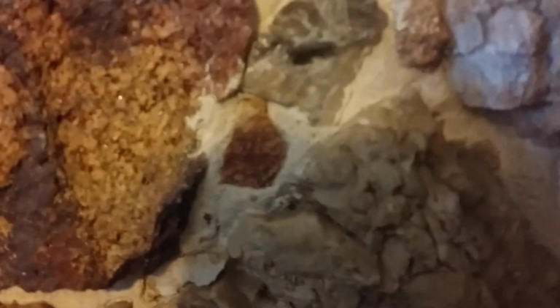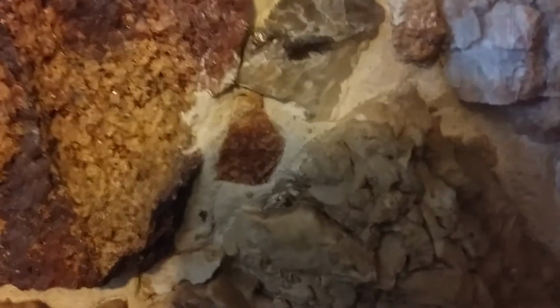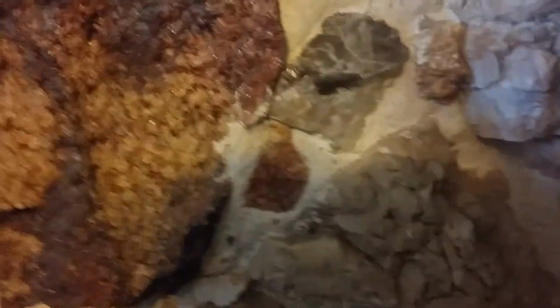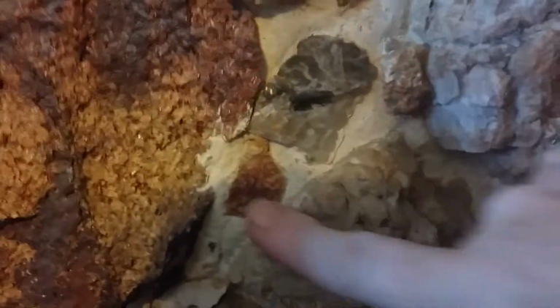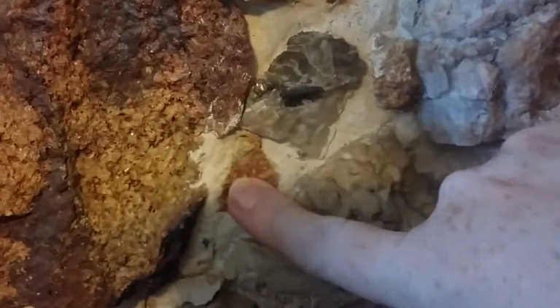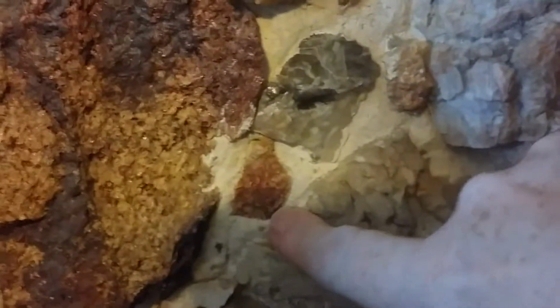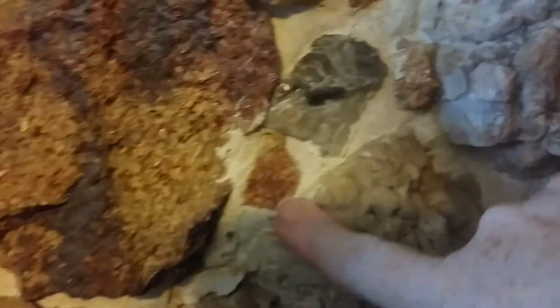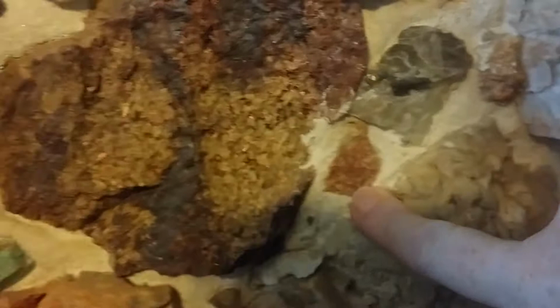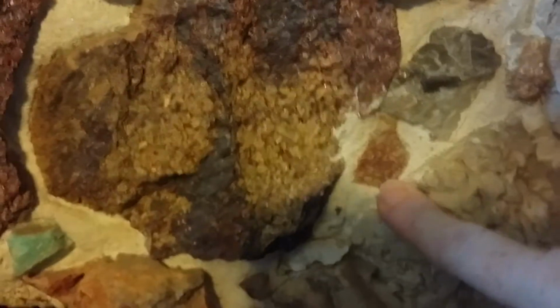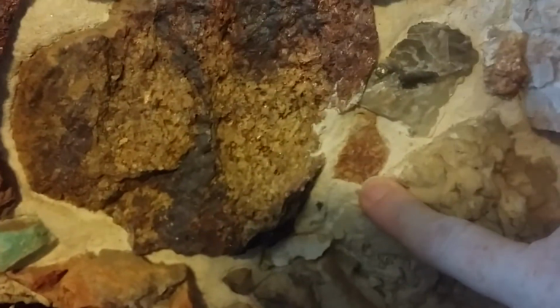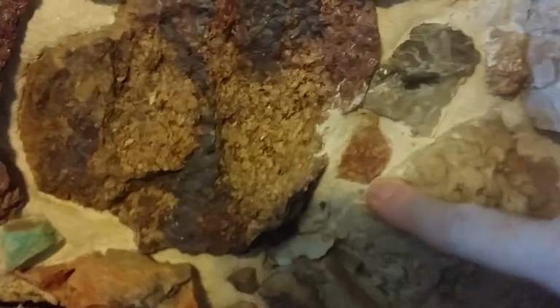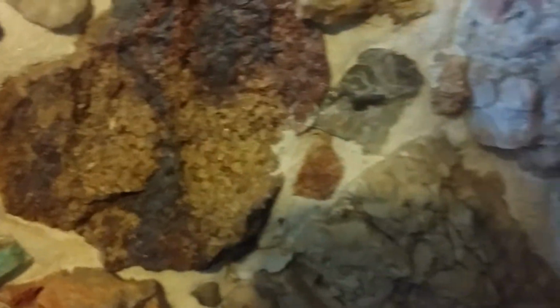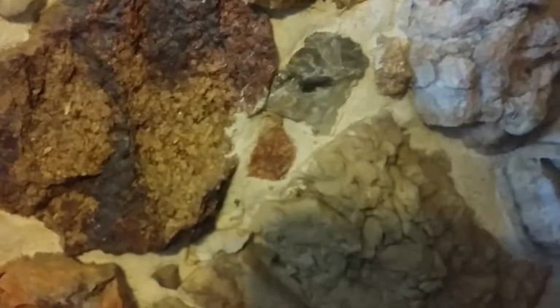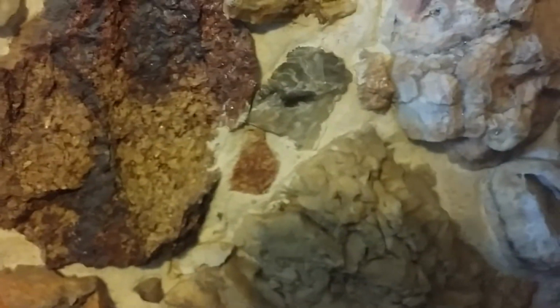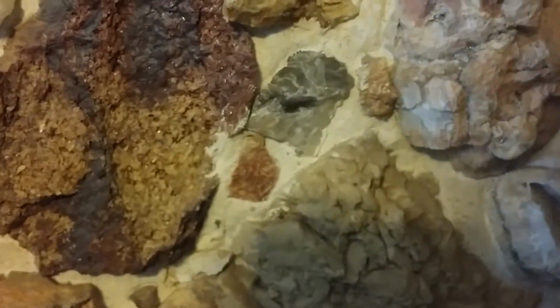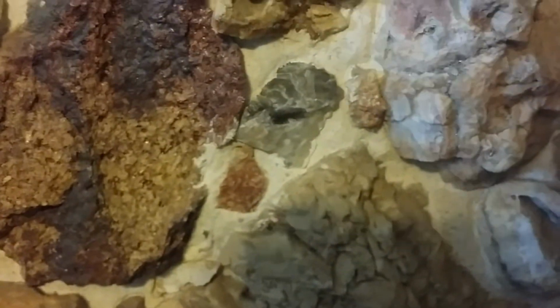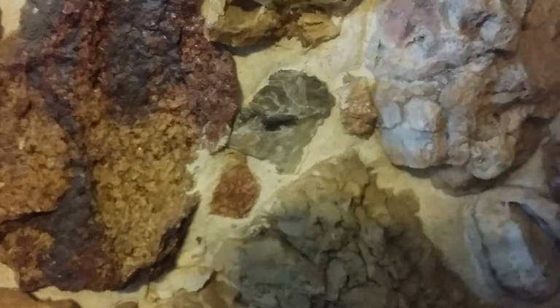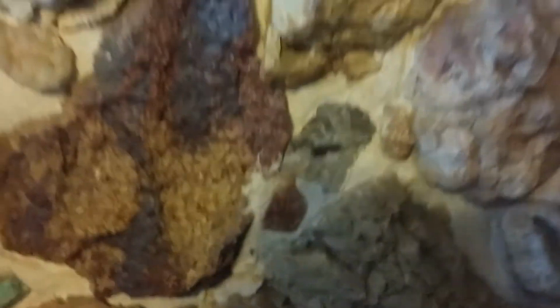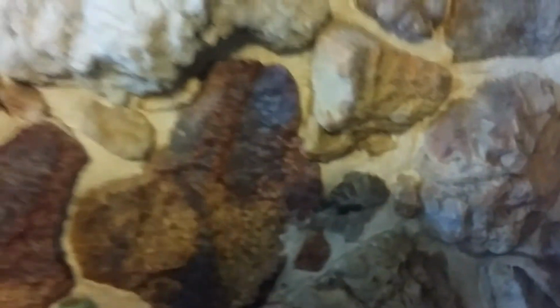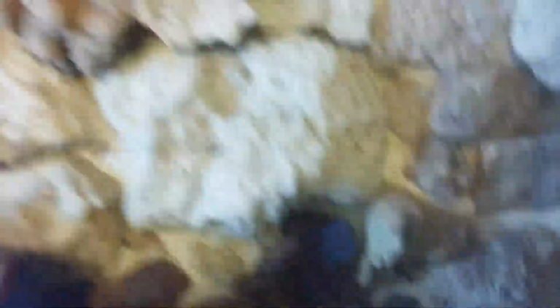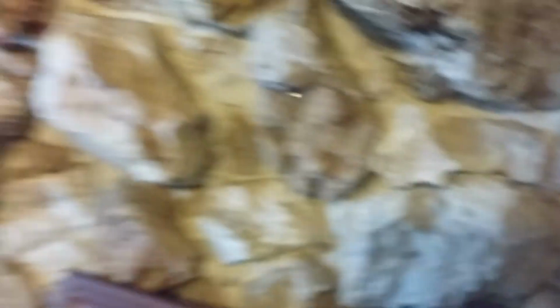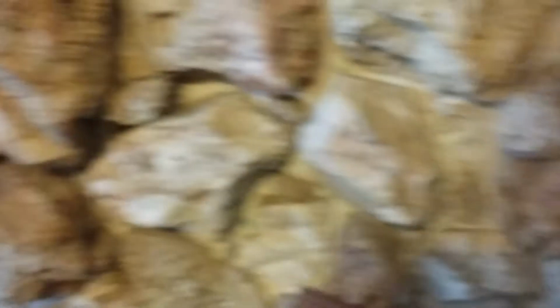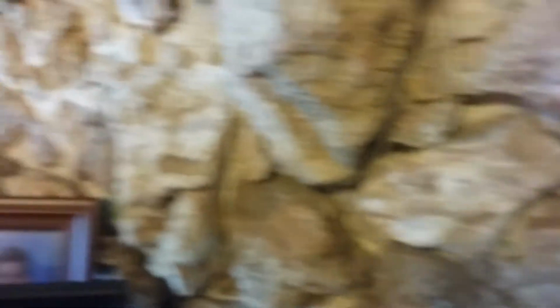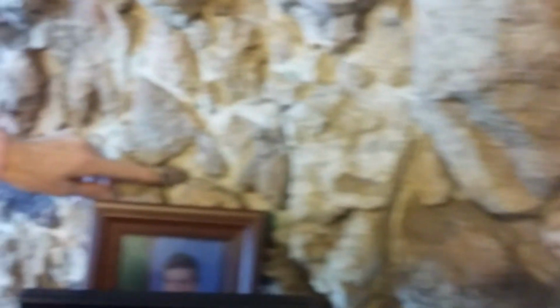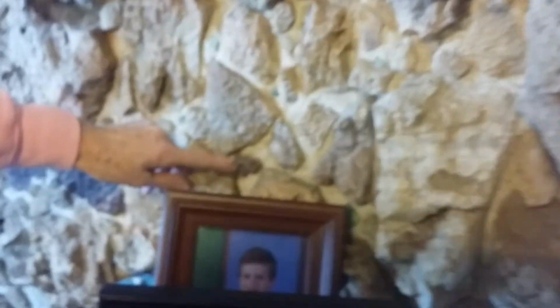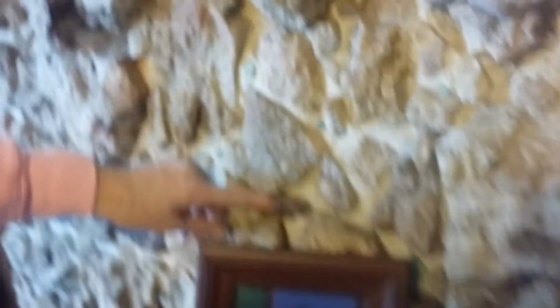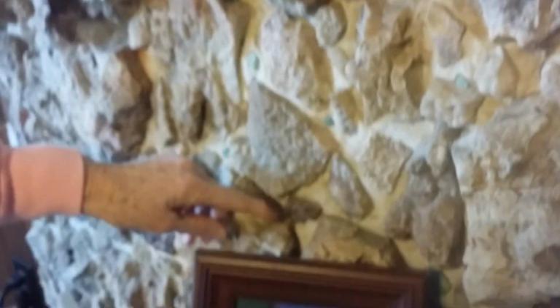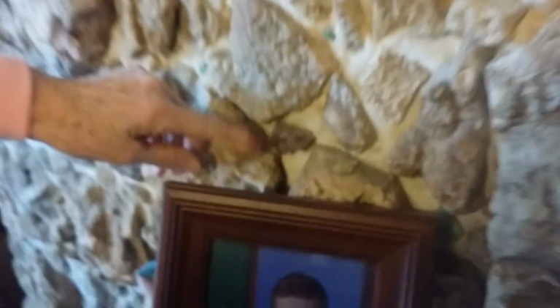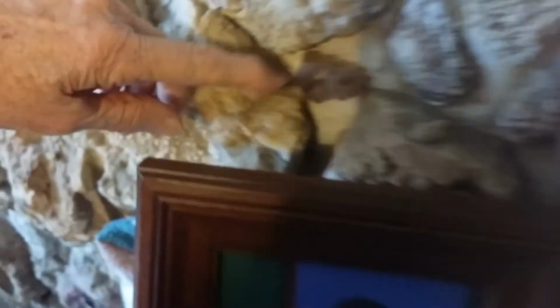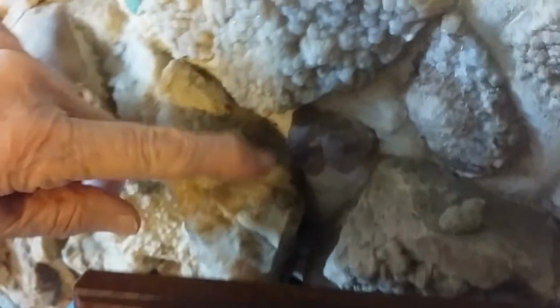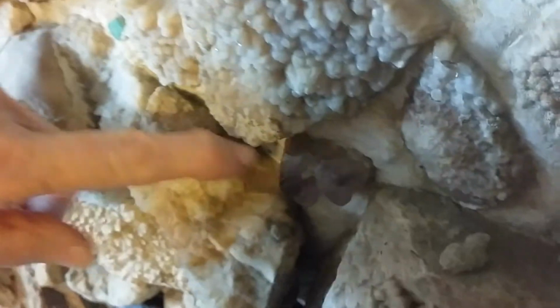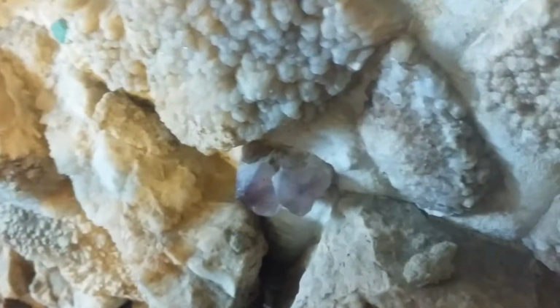Now this right here, that looks like... I couldn't tell you what it is, I can't tell you what it is. I can't tell either. This looks like it might be the purple amethyst. But I don't know that.